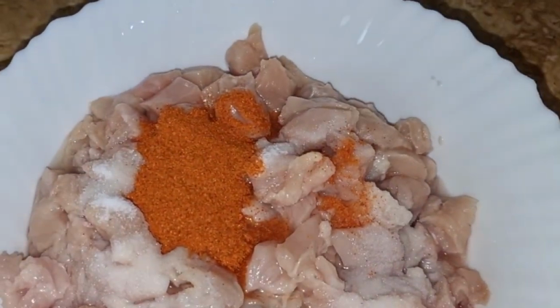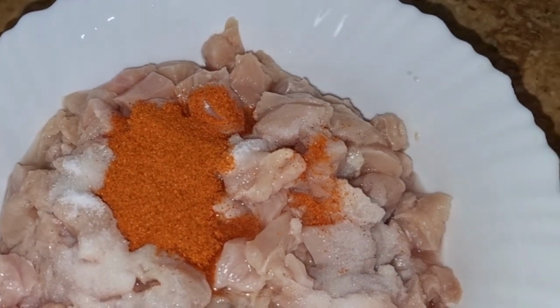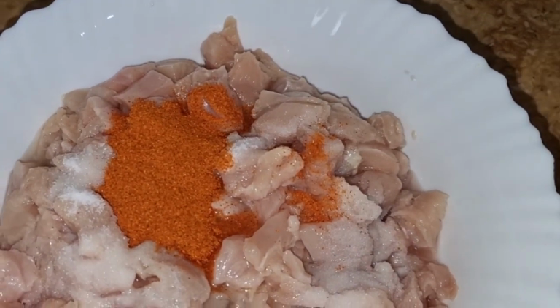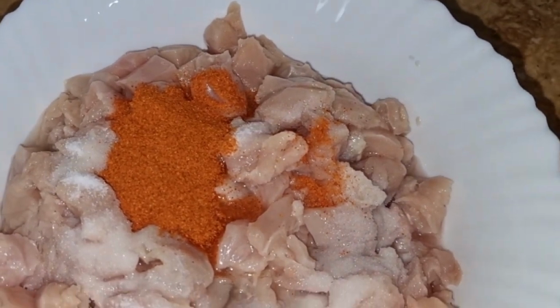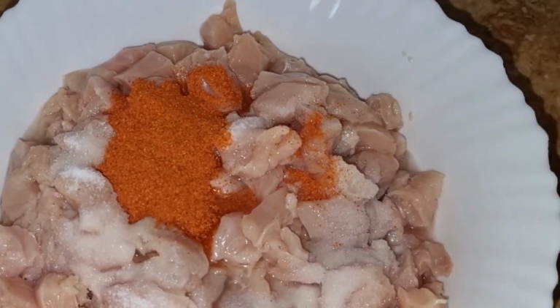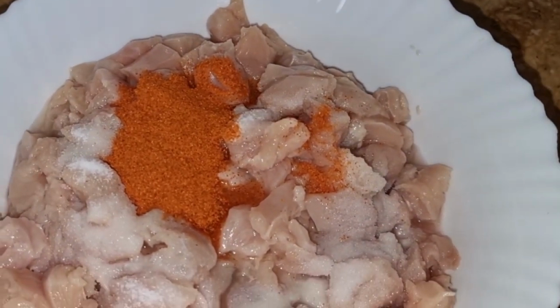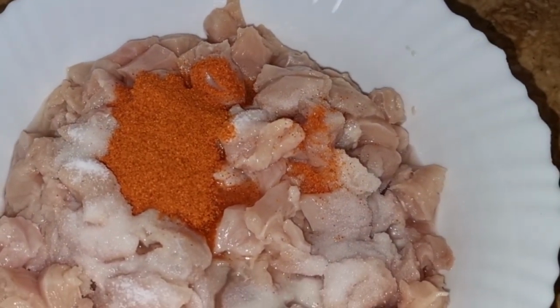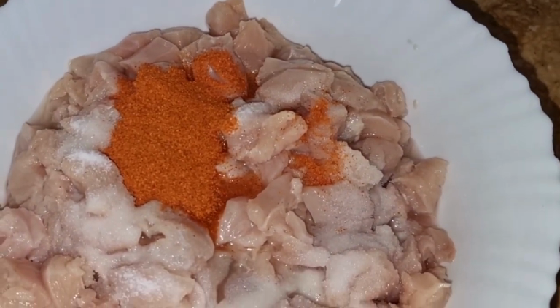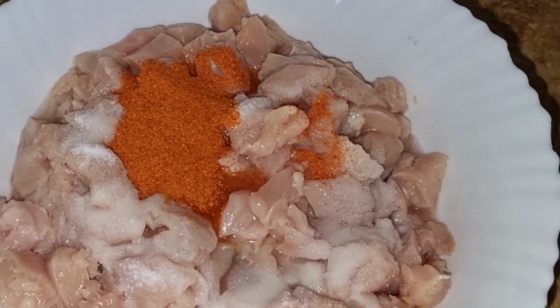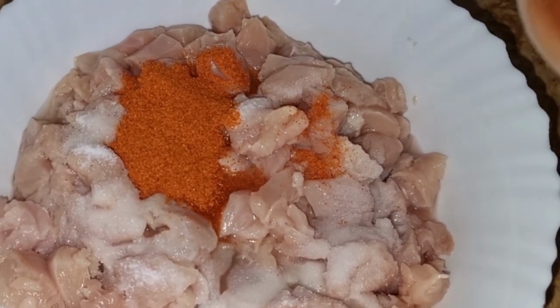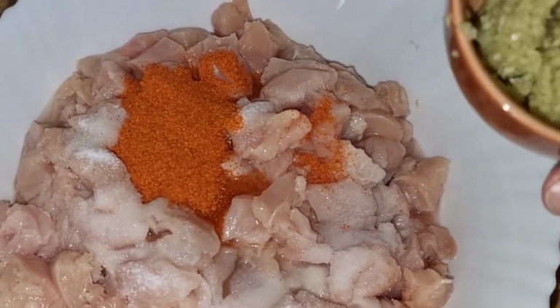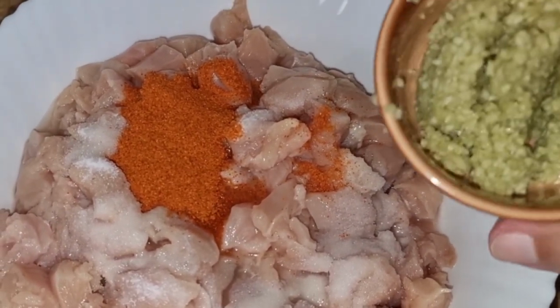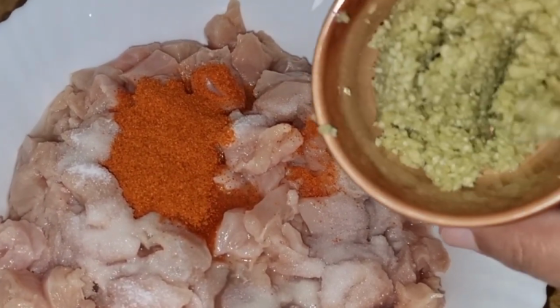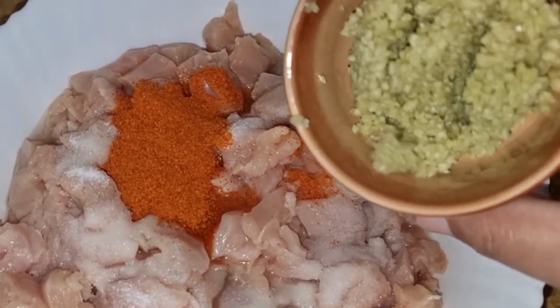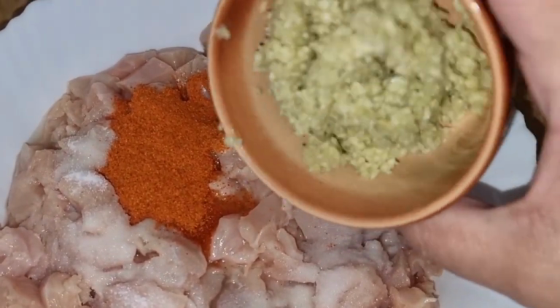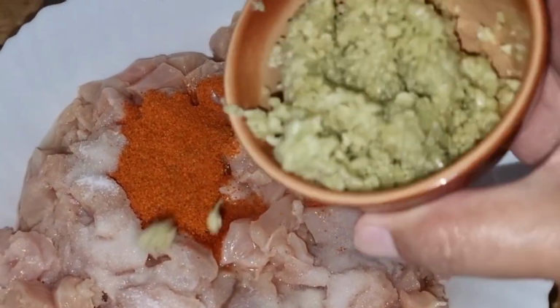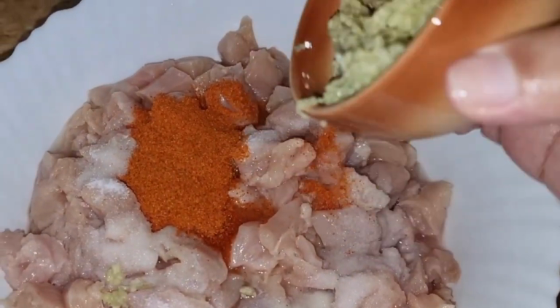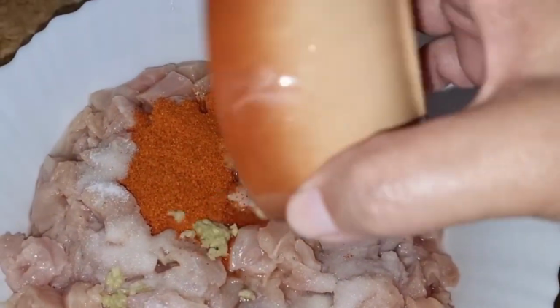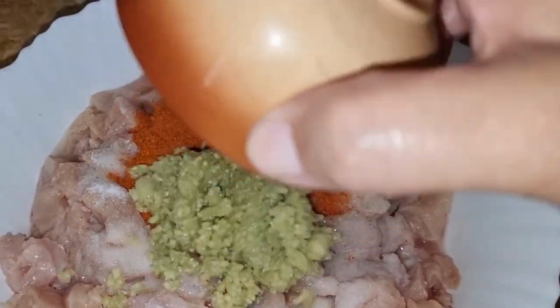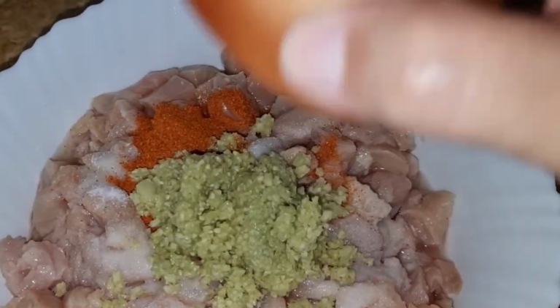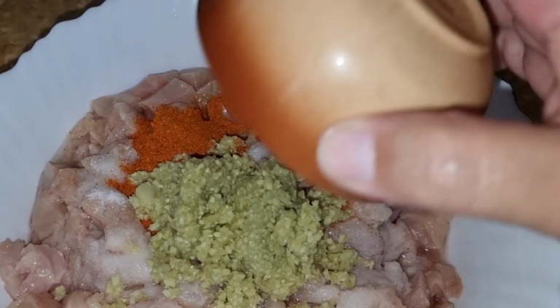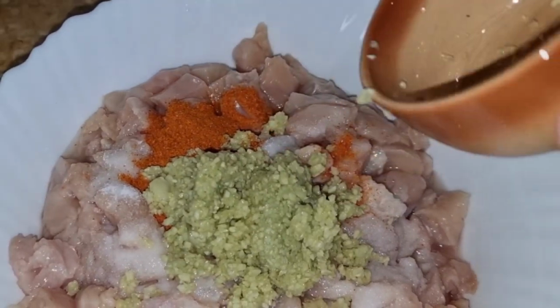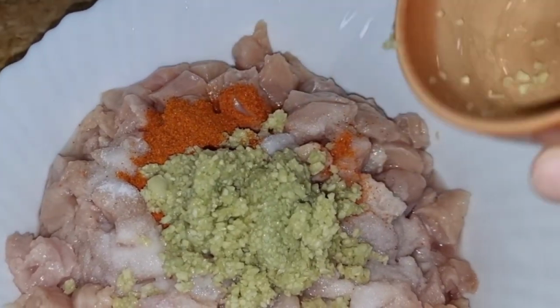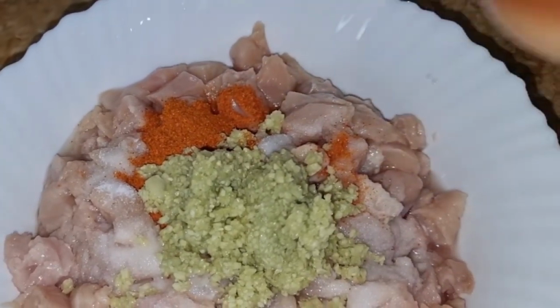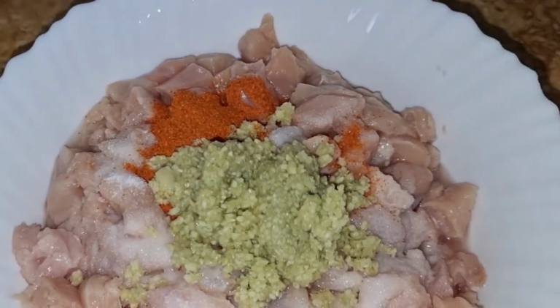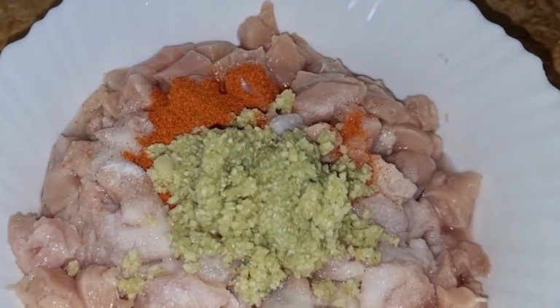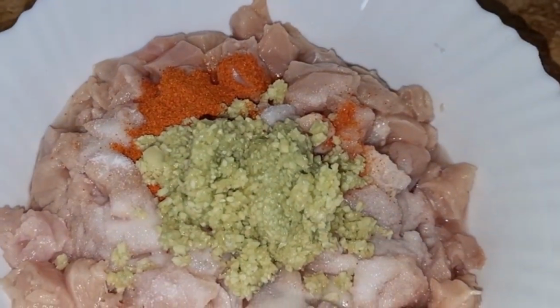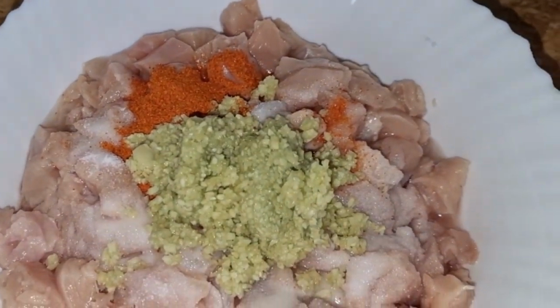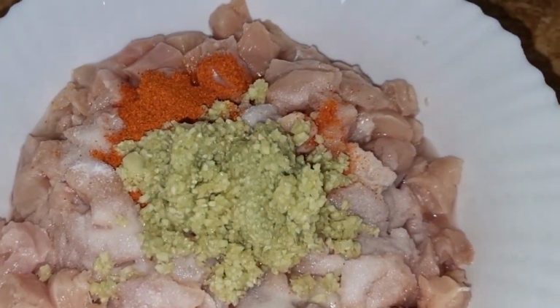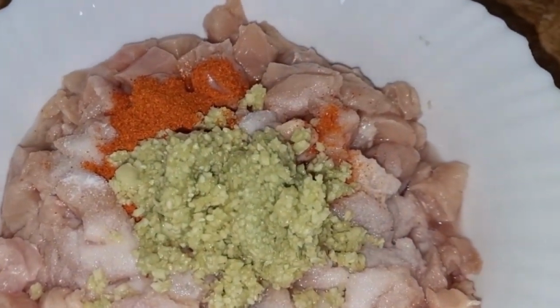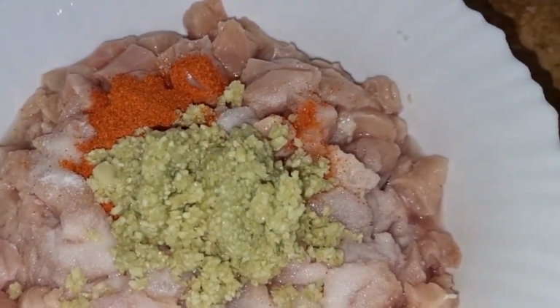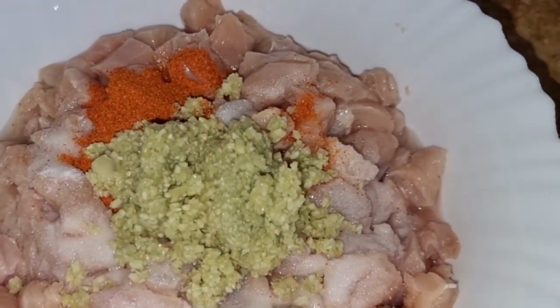You can also adjust for 1 kg. I have added red chili powder — this is 1 tbsp. Add 2 tbsp ginger and garlic paste. We will mix it.